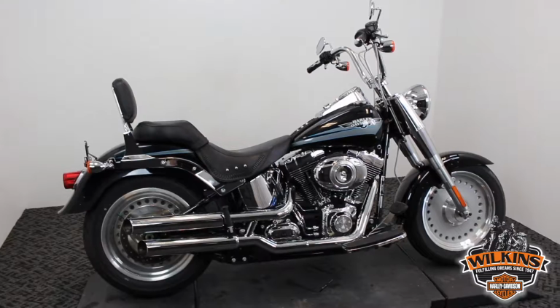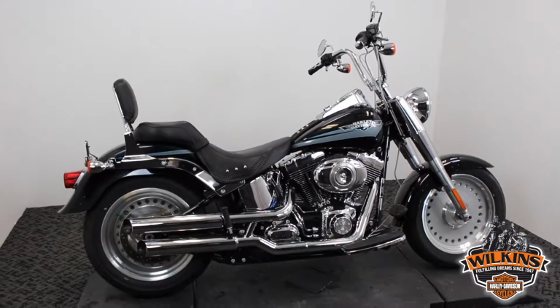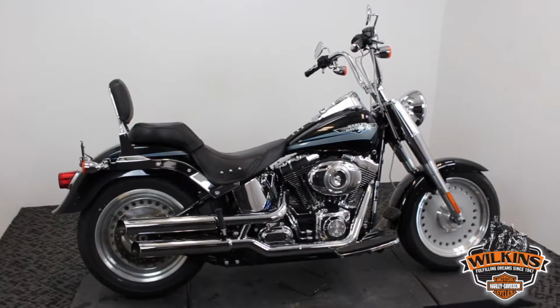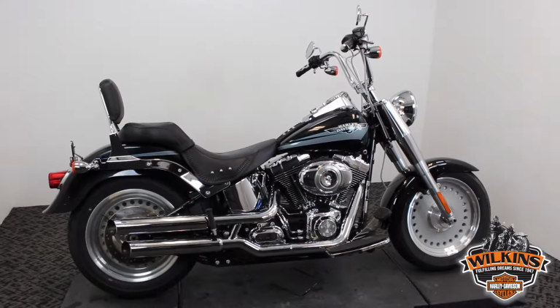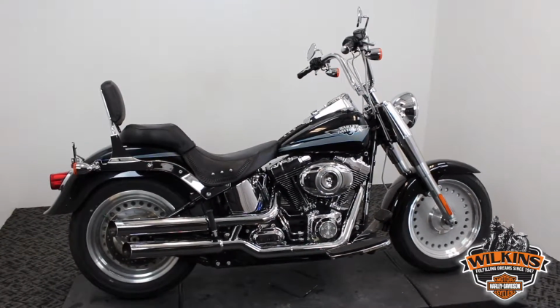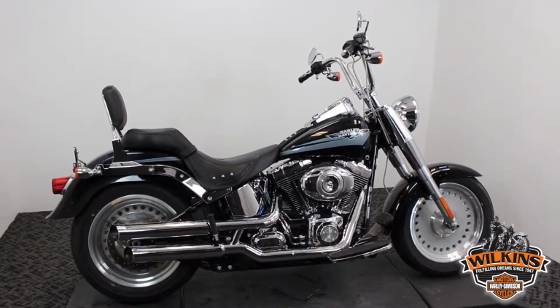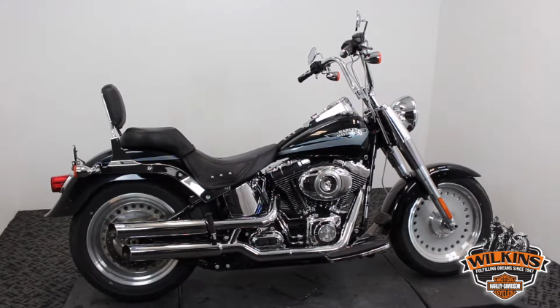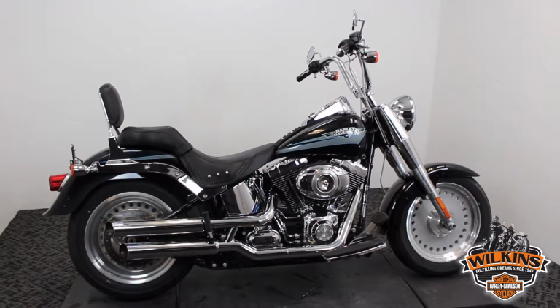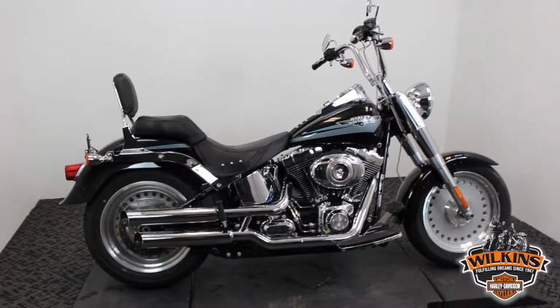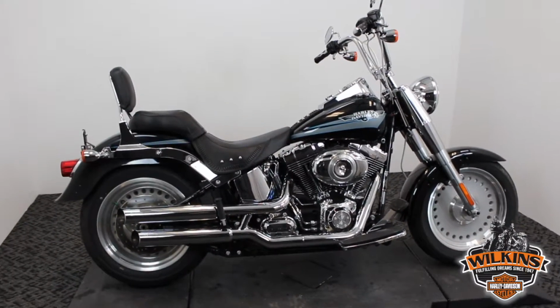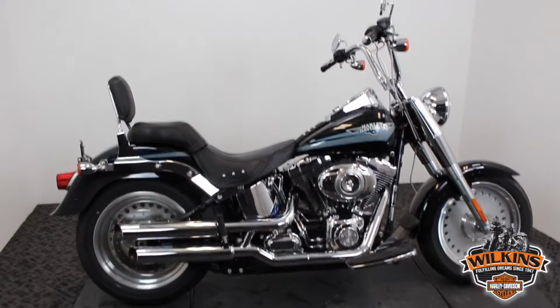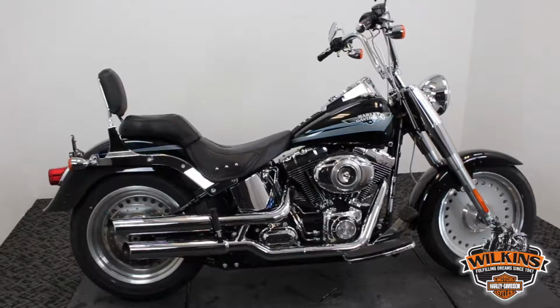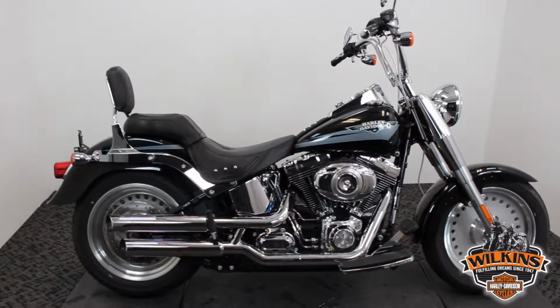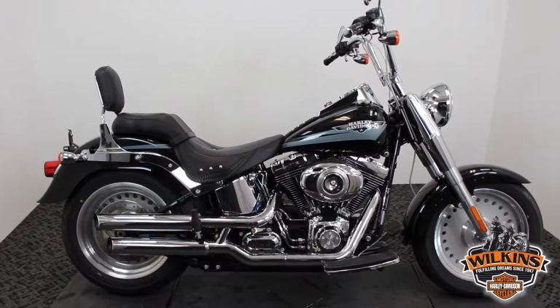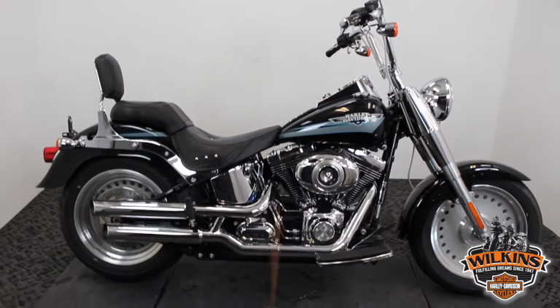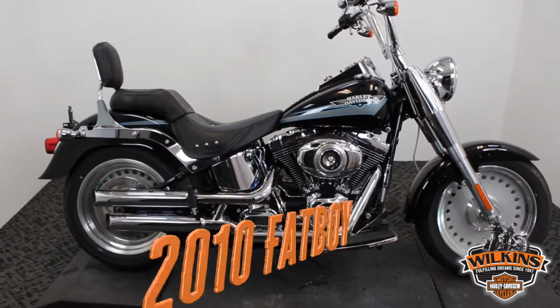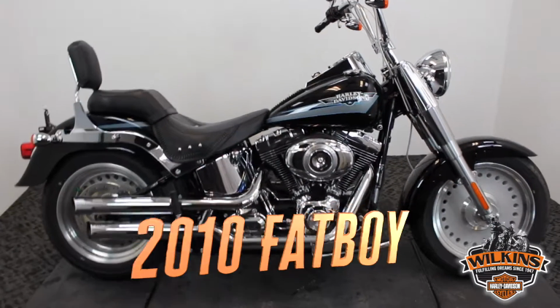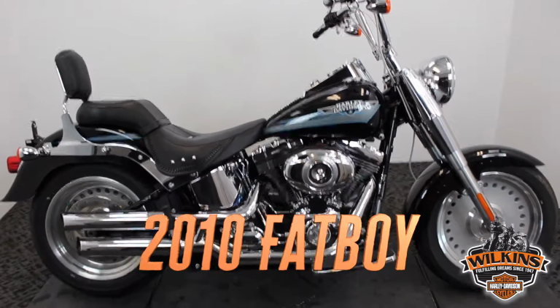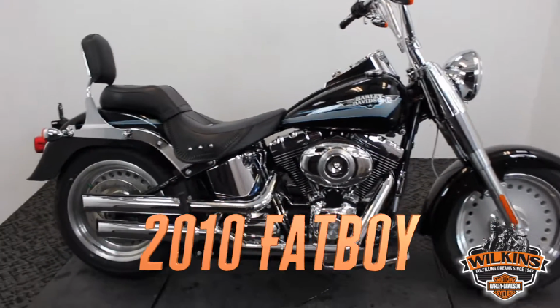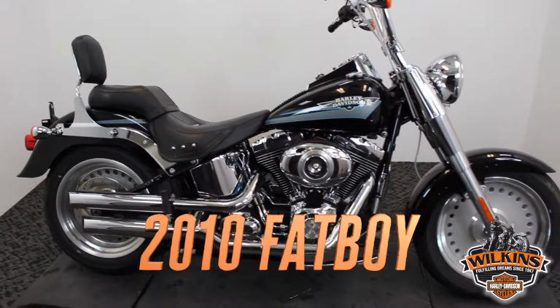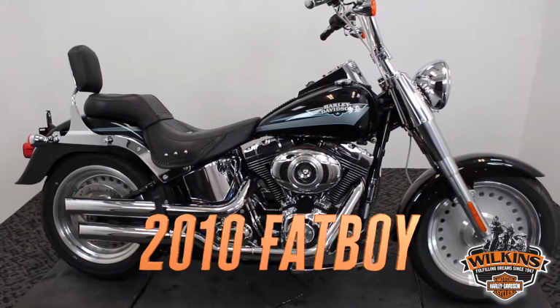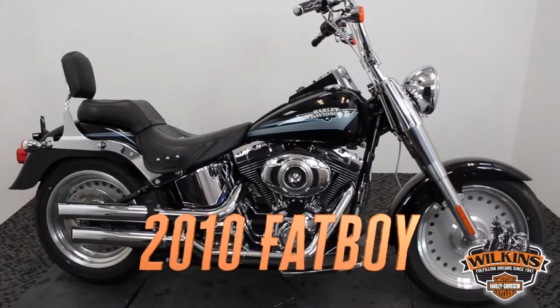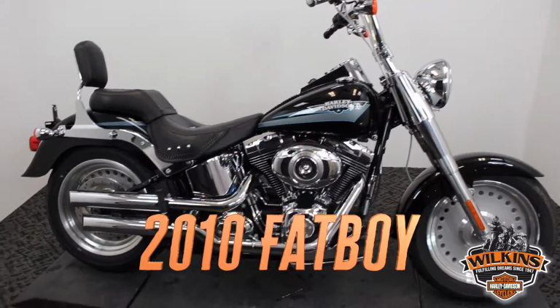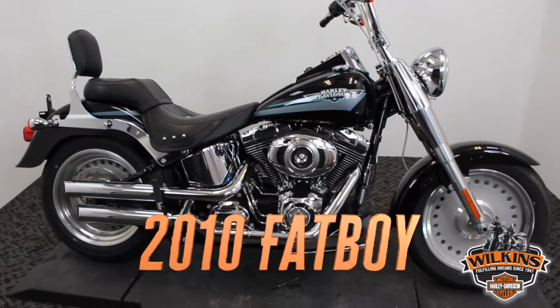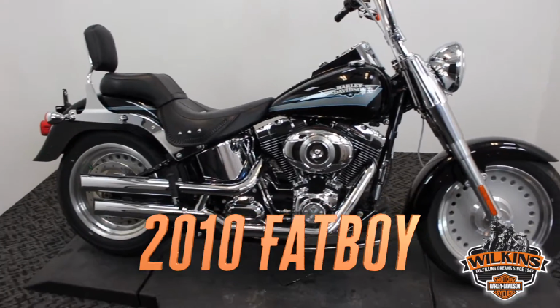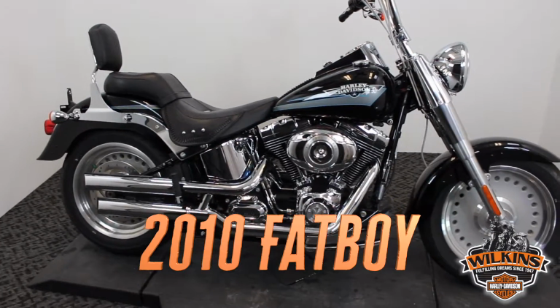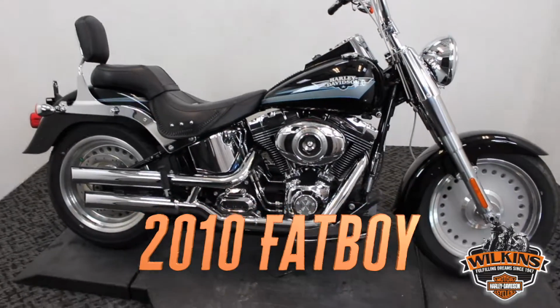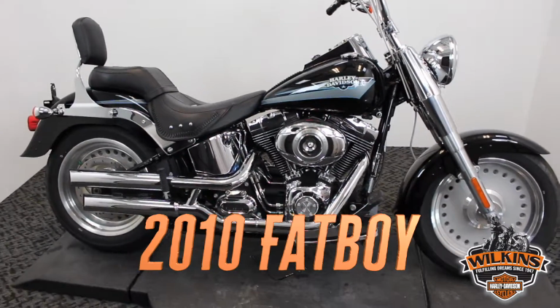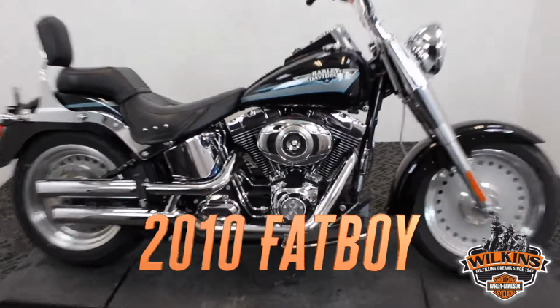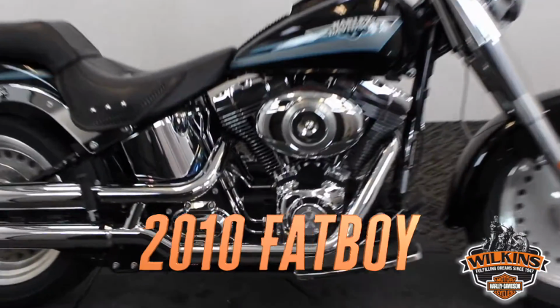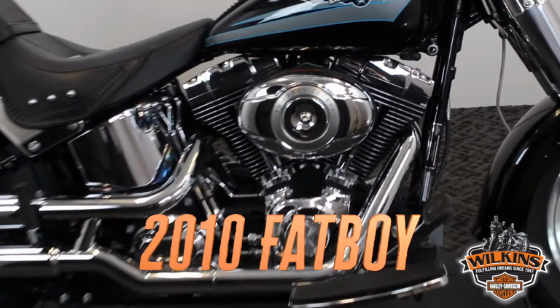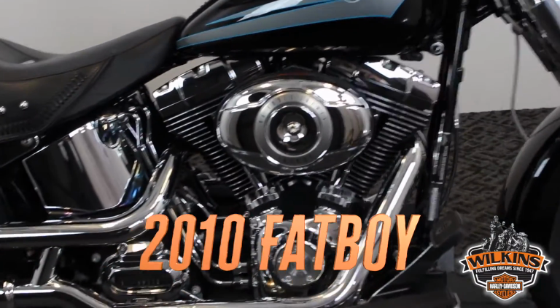Good afternoon, it's Donovan down here at Wilkins Harley-Davidson. I'd like to take a quick moment and showcase this 2010 Fatboy. FLSTF is the model designator. It's a soft tail chassis, 96 cubic inch motor with a six-speed transmission.